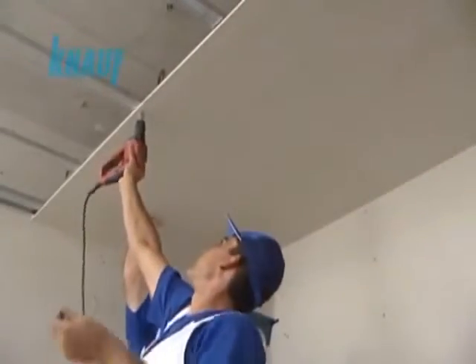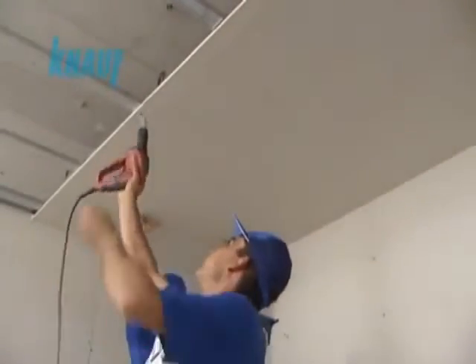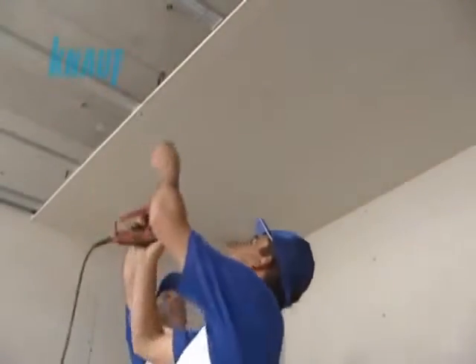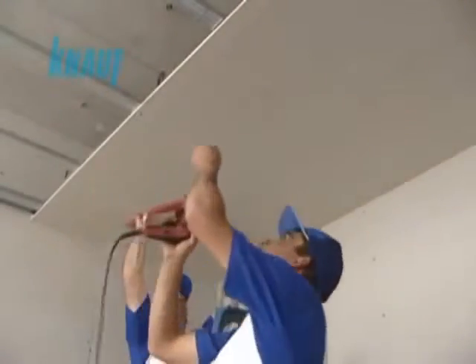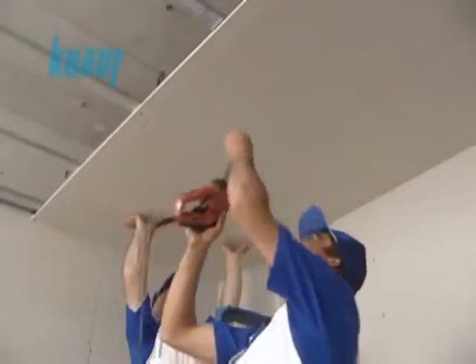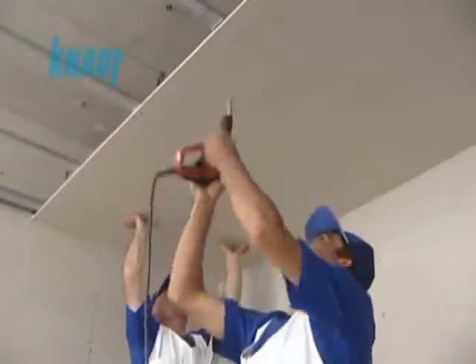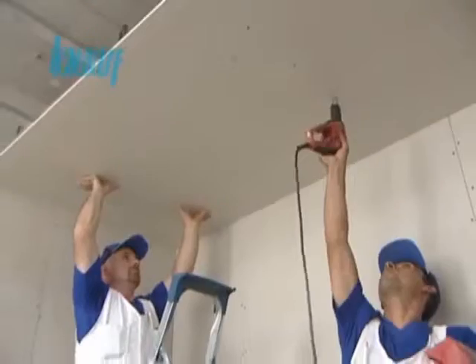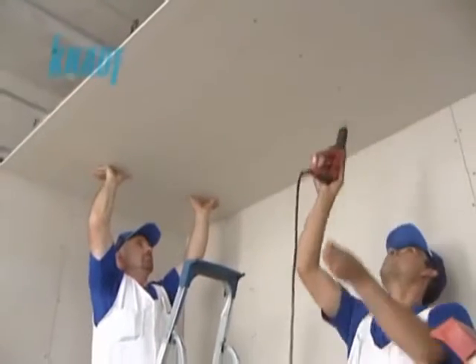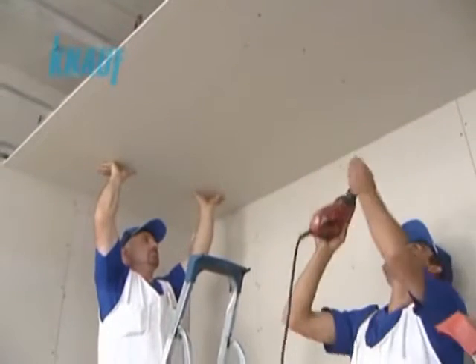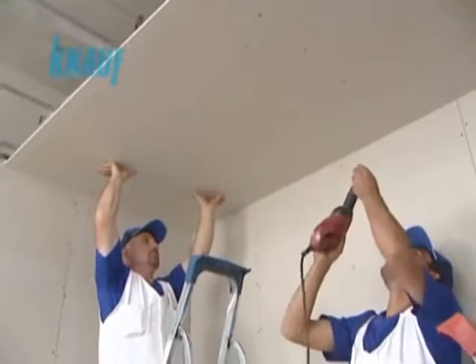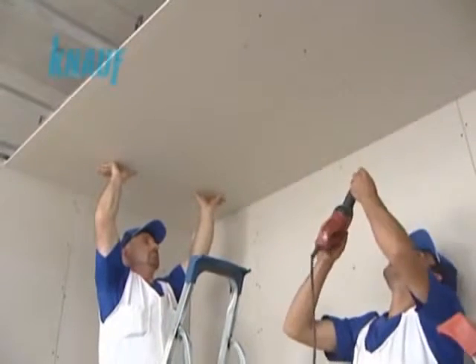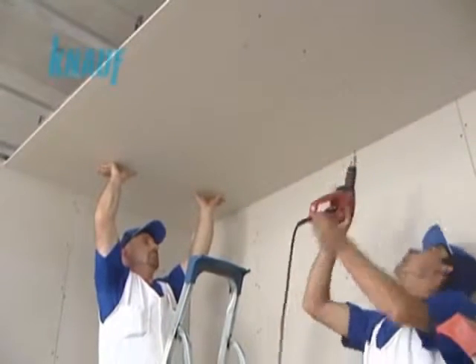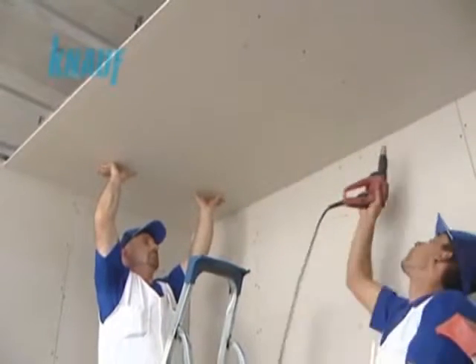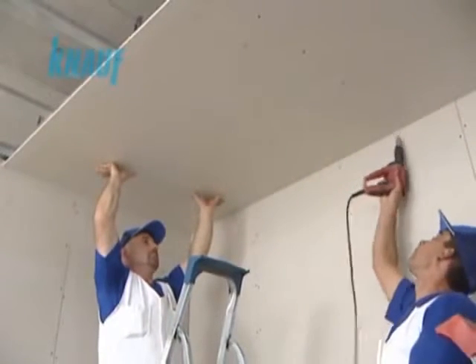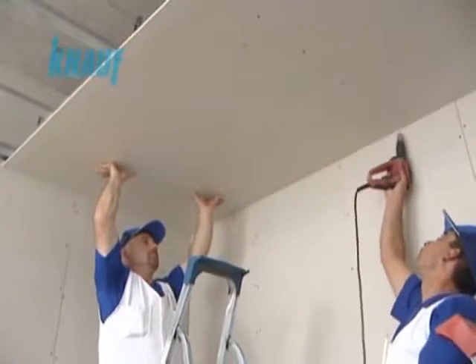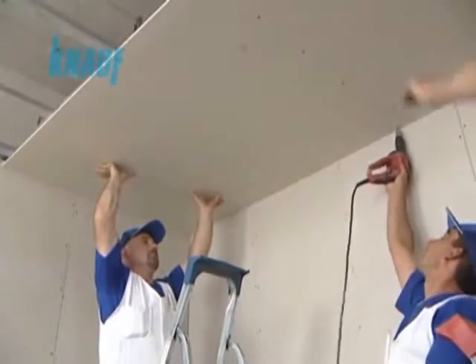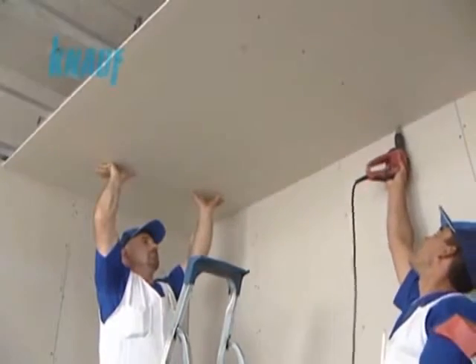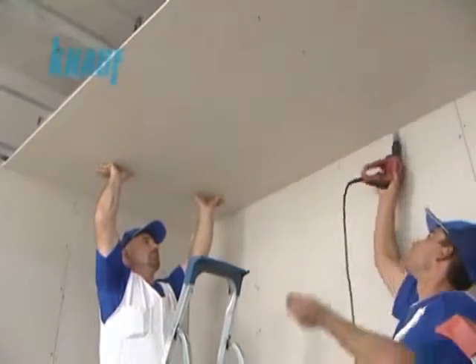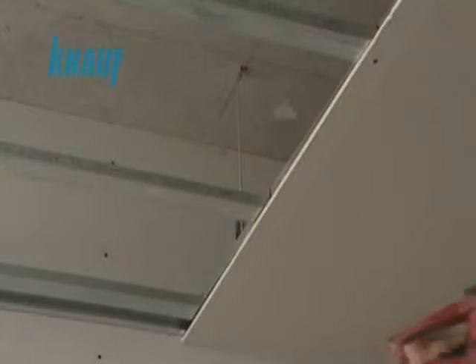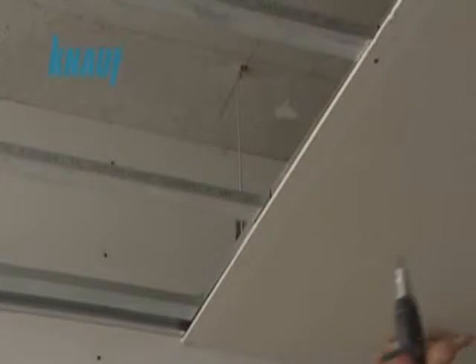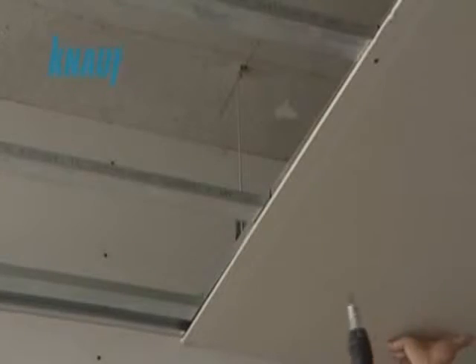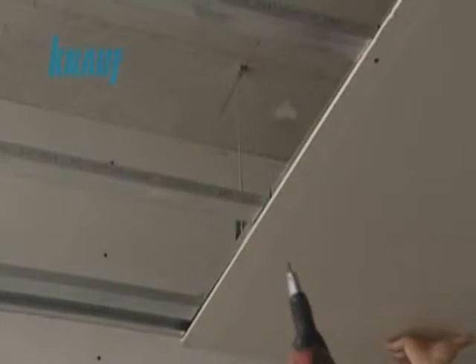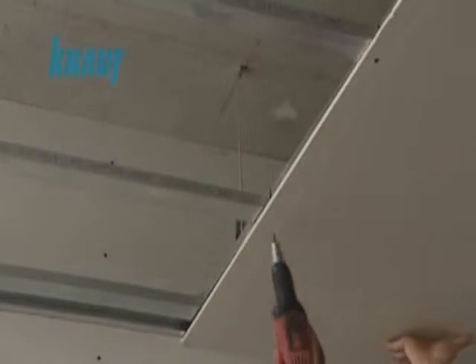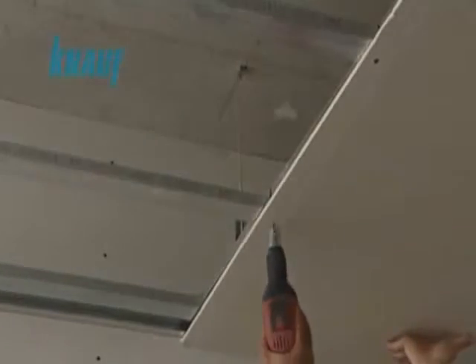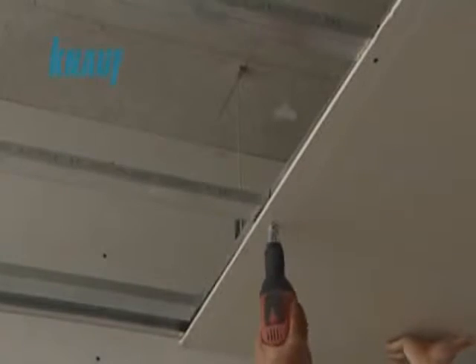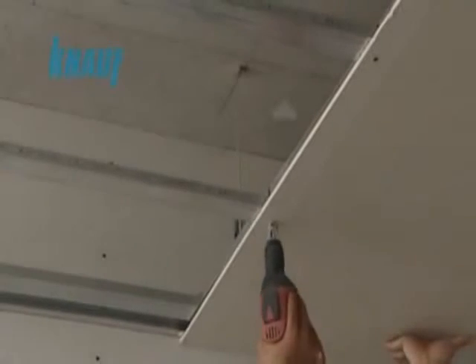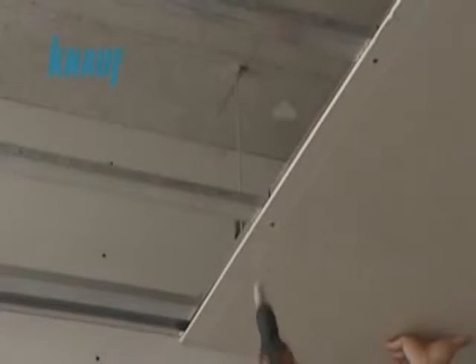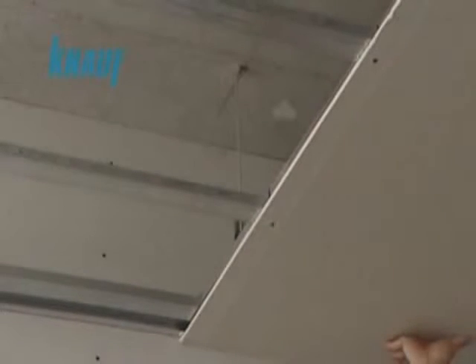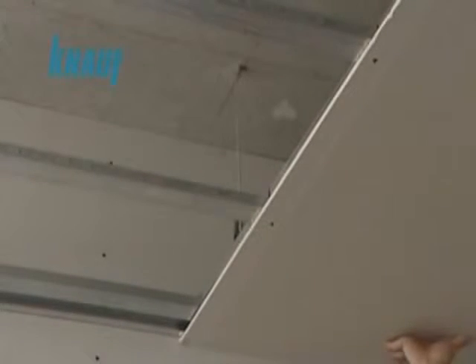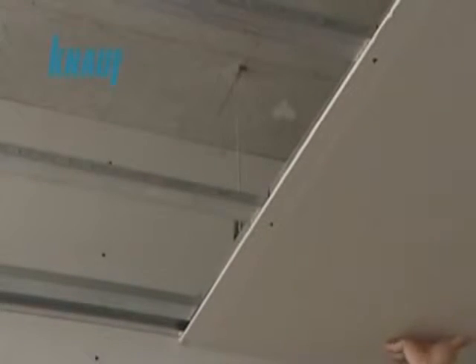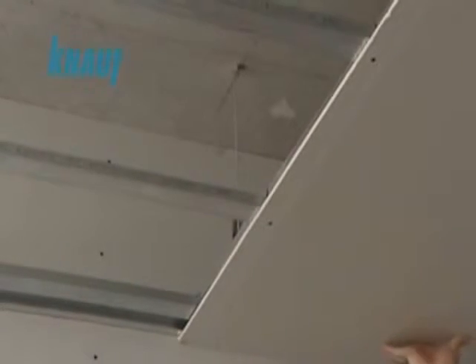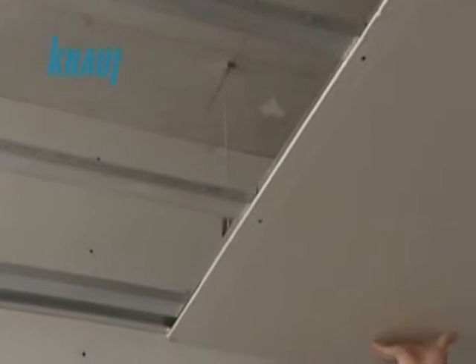The KNARF gypsum boards should be fixed to the CD channels by using KNARF drywall screws with a maximum of 20 cm screw spacing.